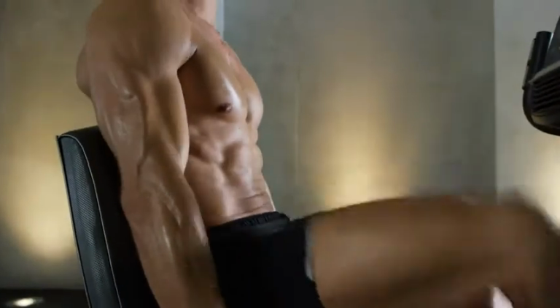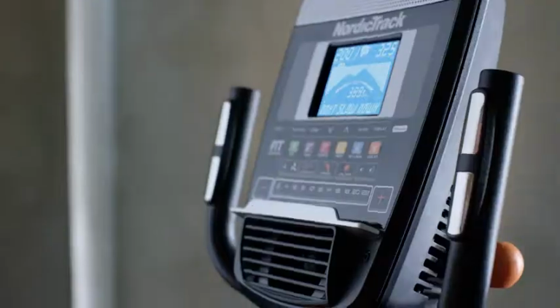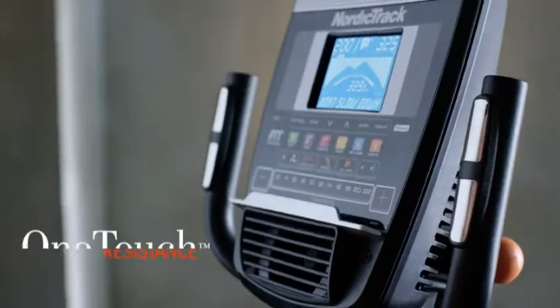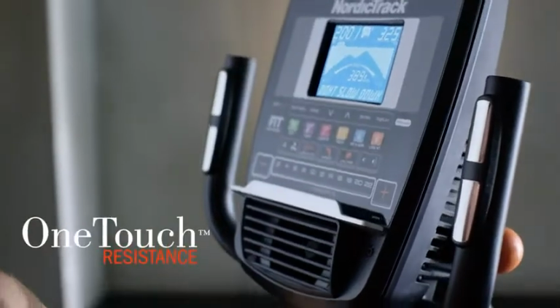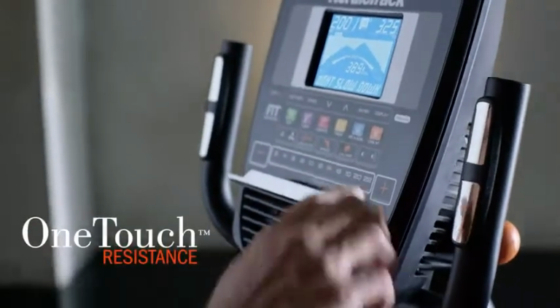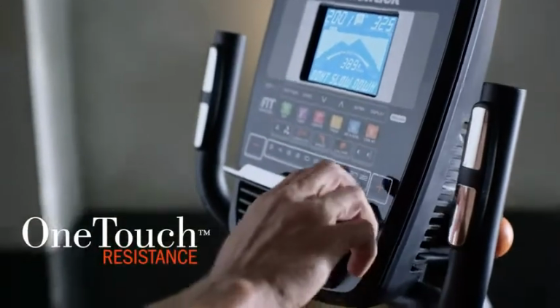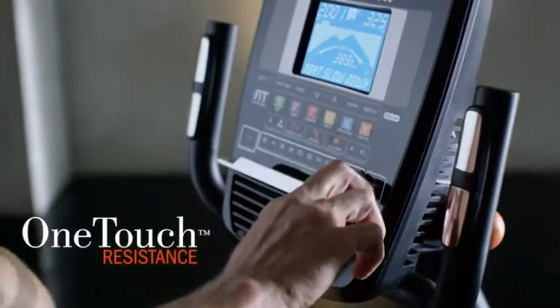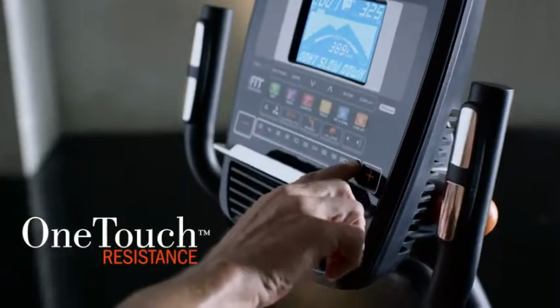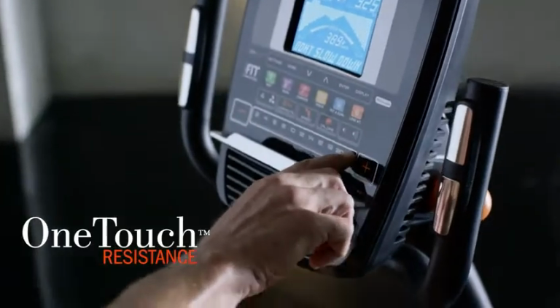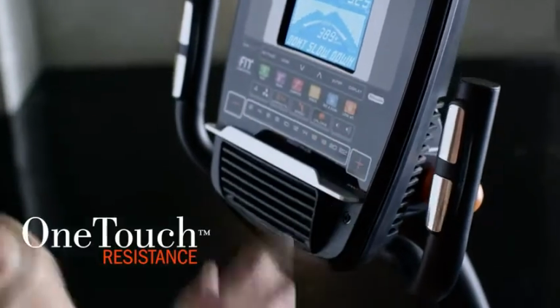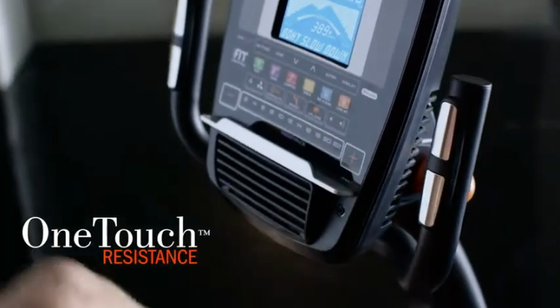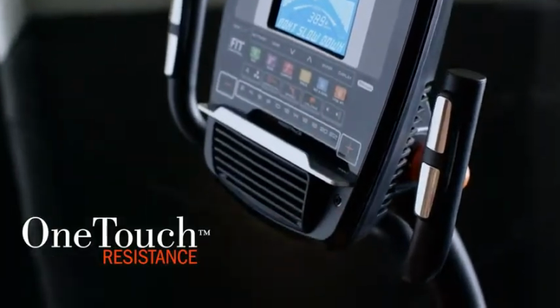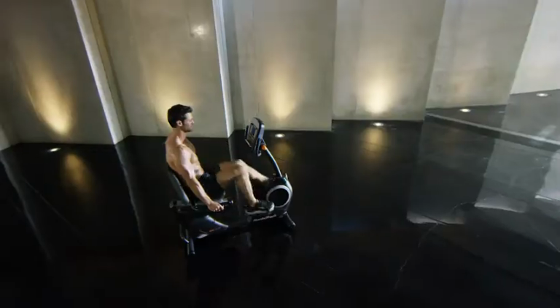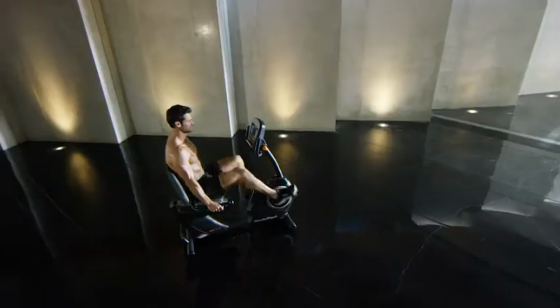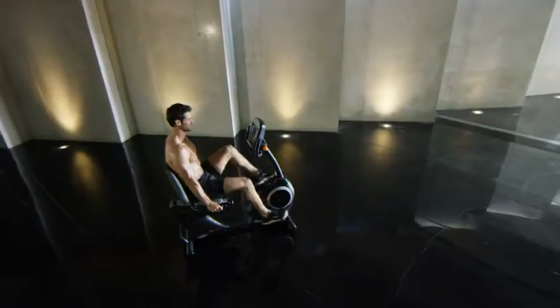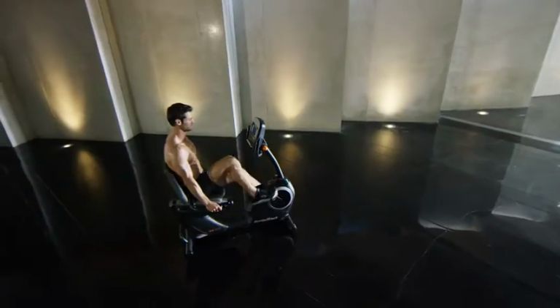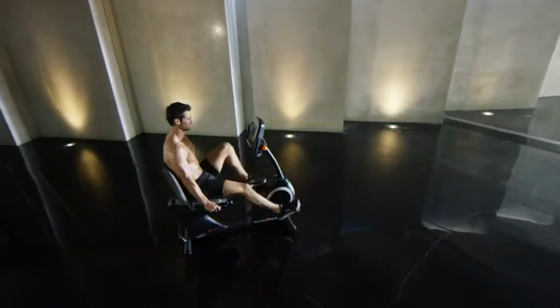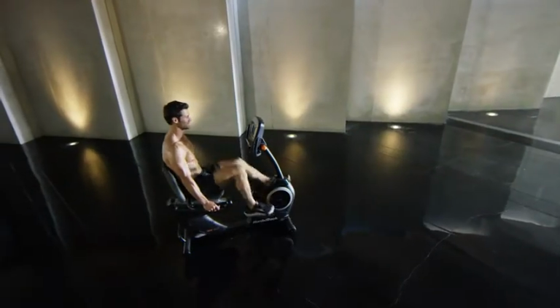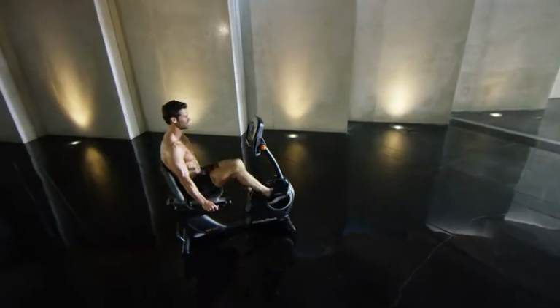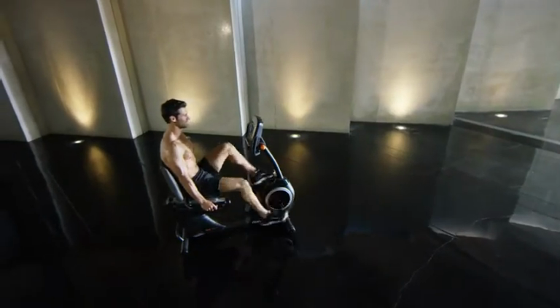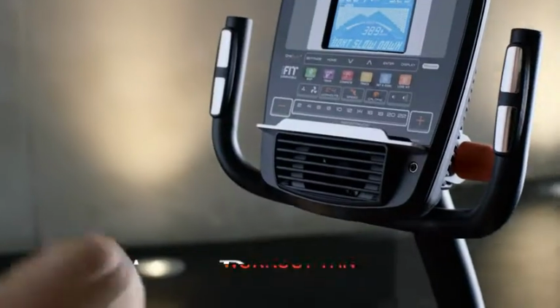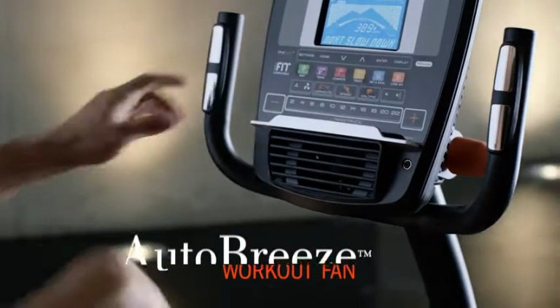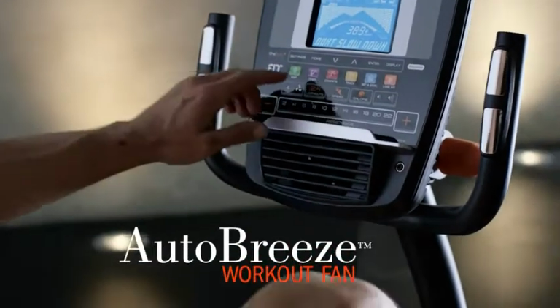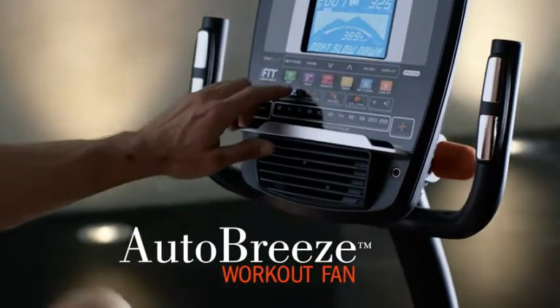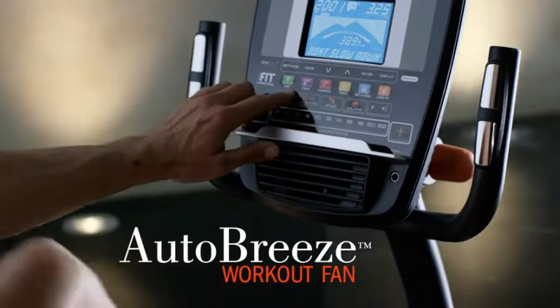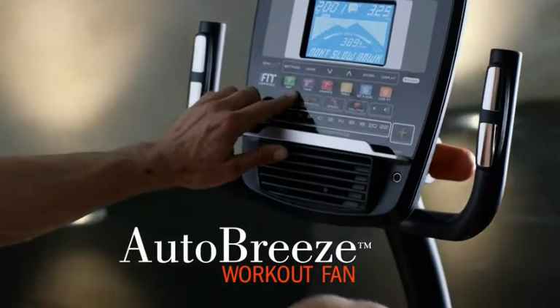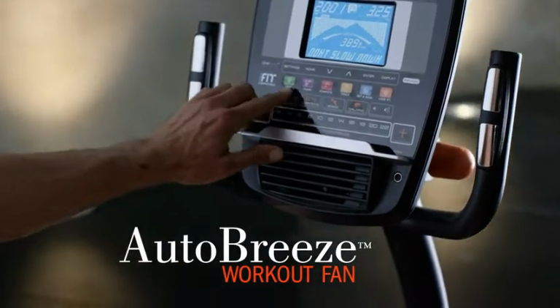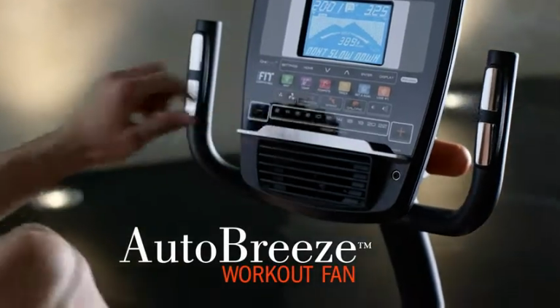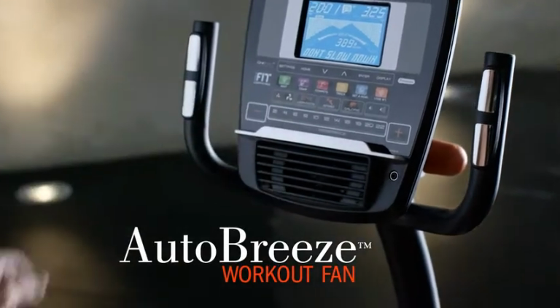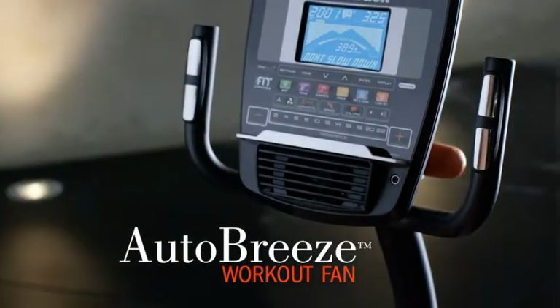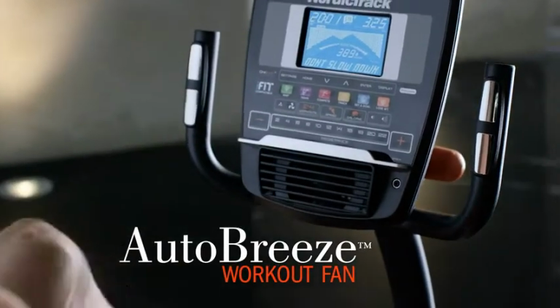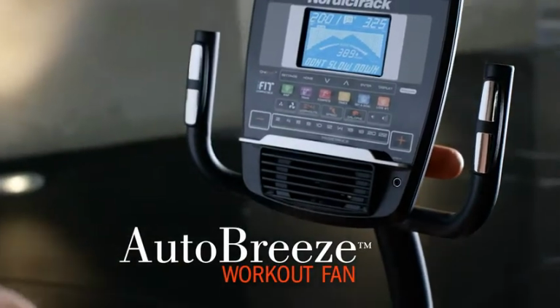Looking for a different challenge? Quickly adjust the magnetic resistance with the push of a button. Stay cool with the automatically adjusting fan.